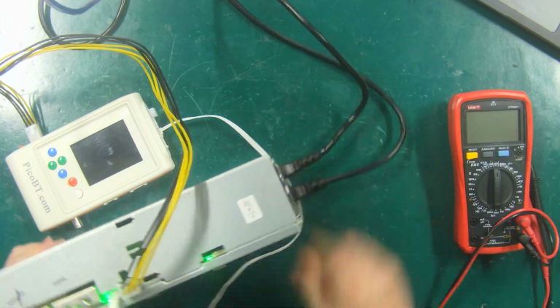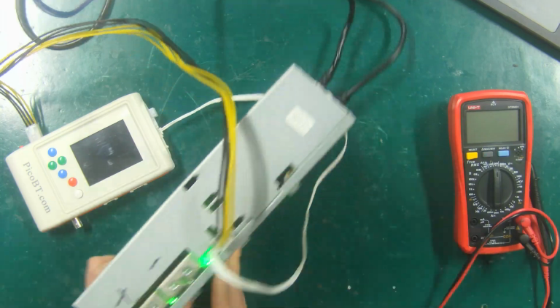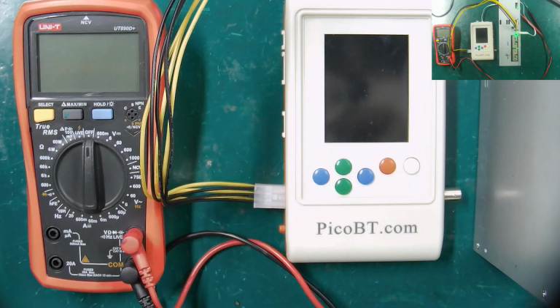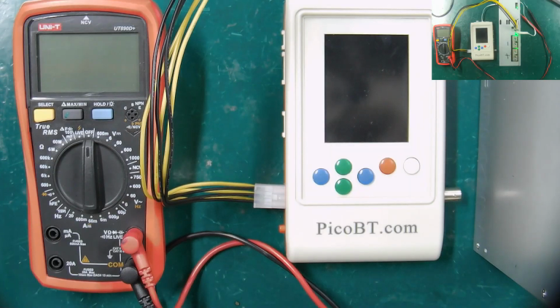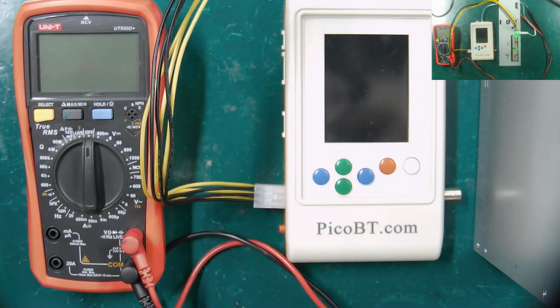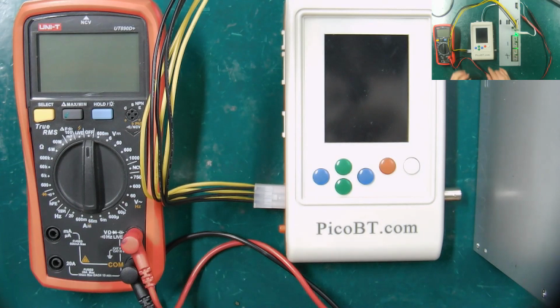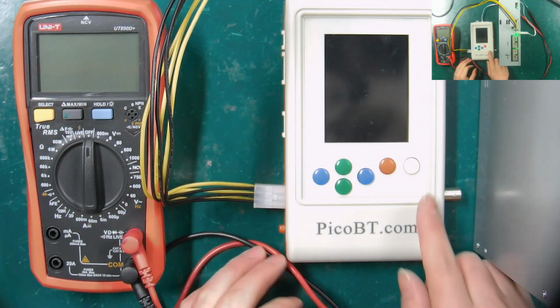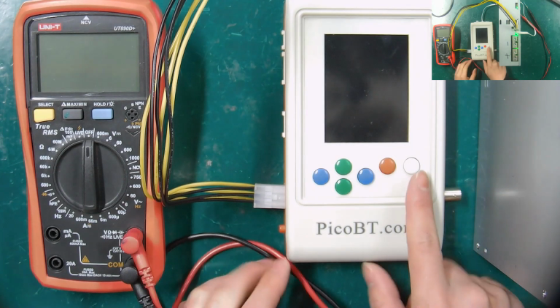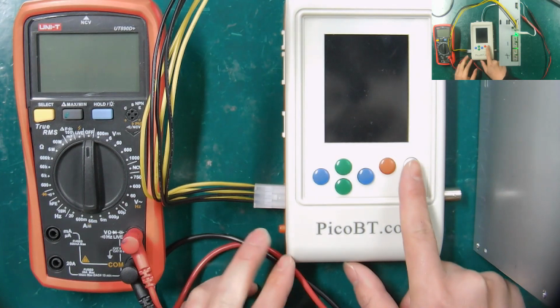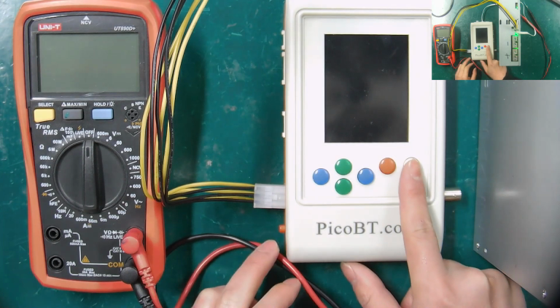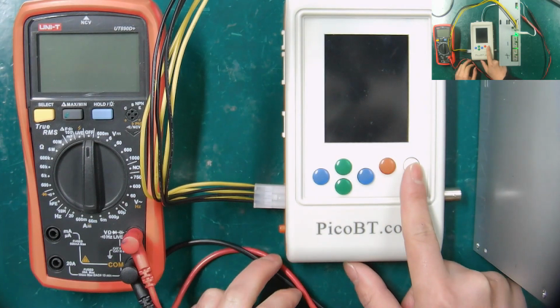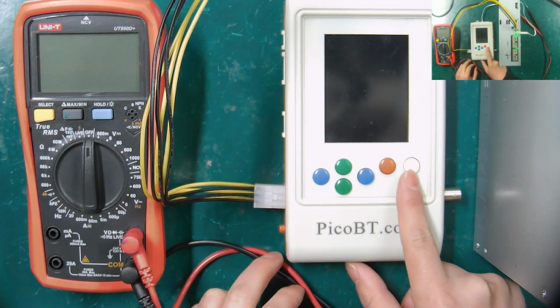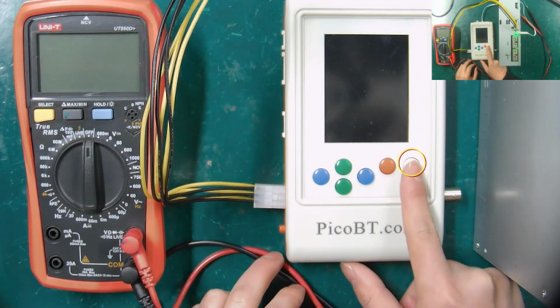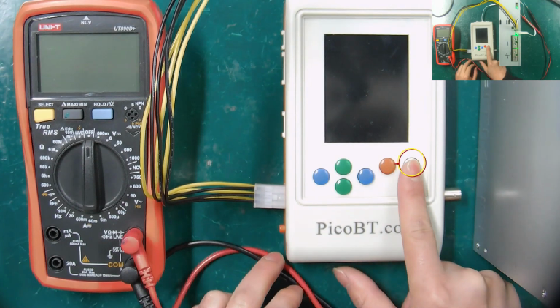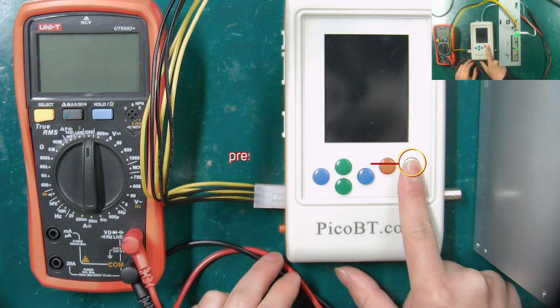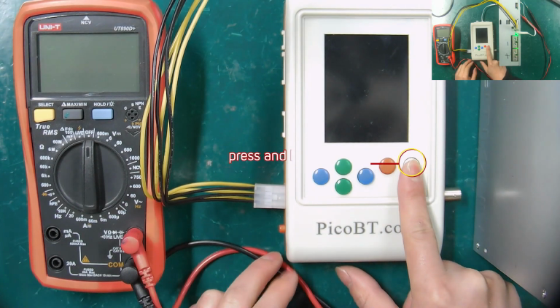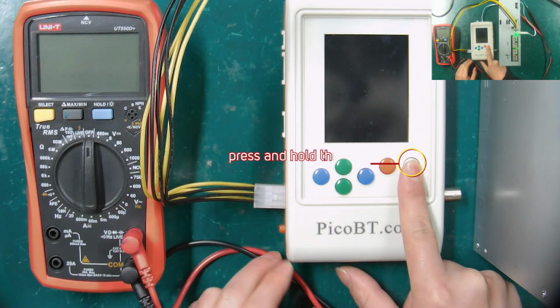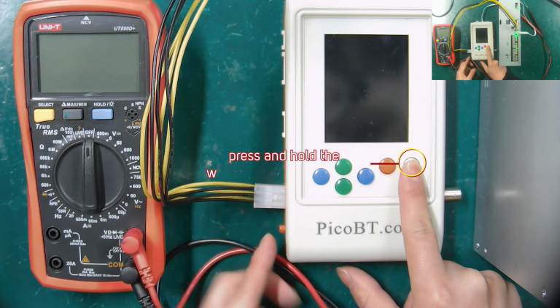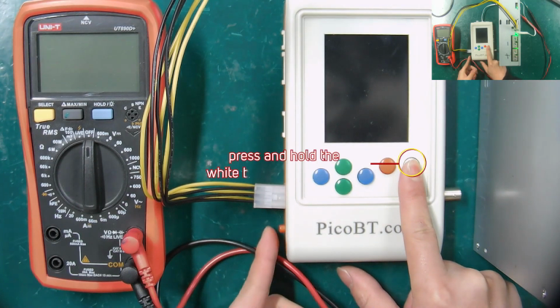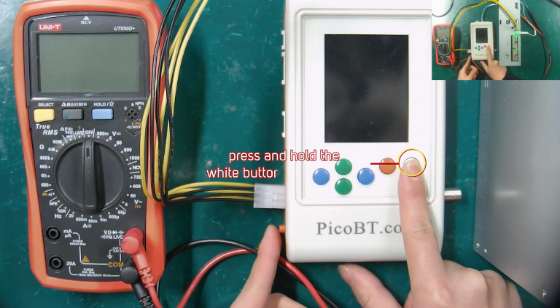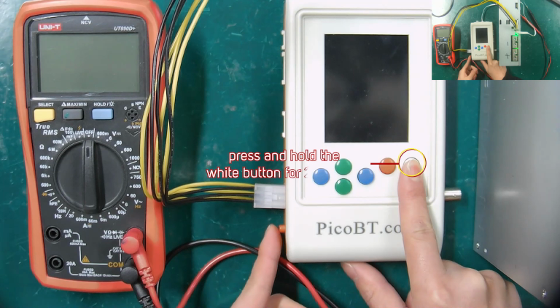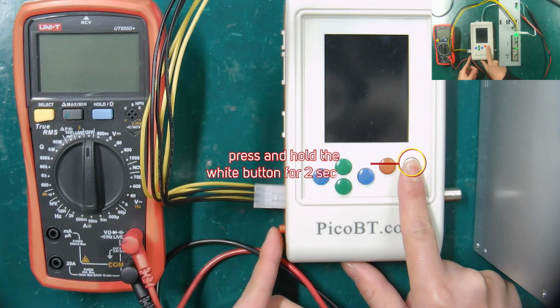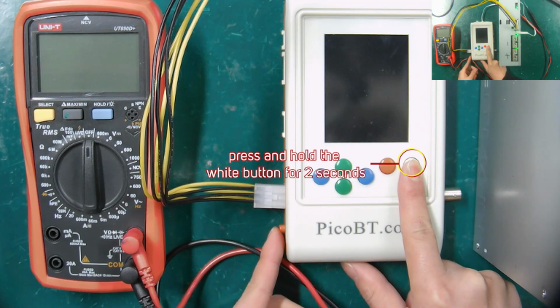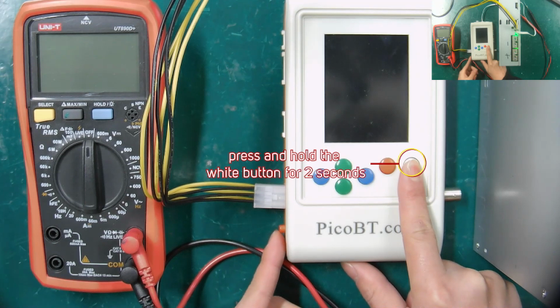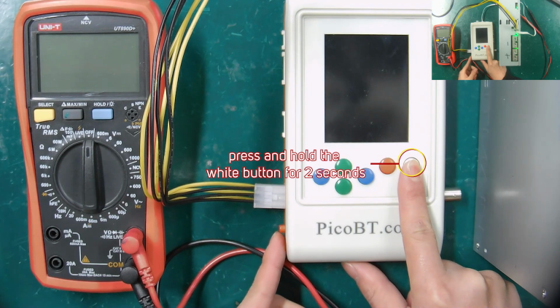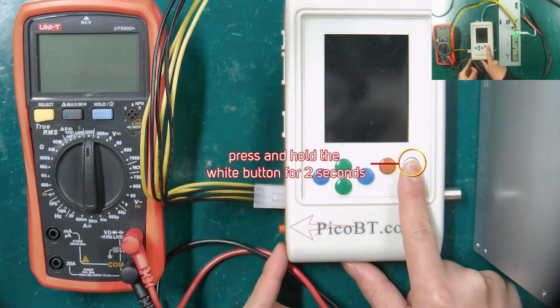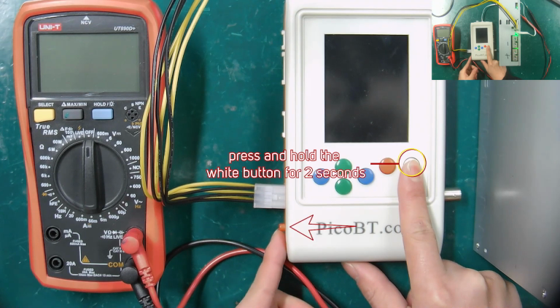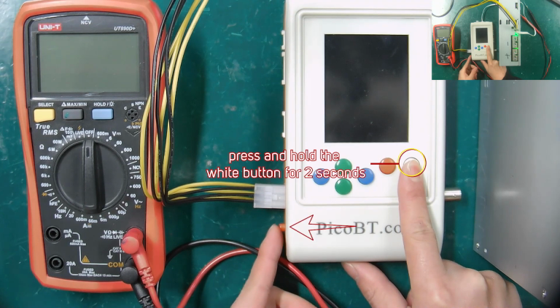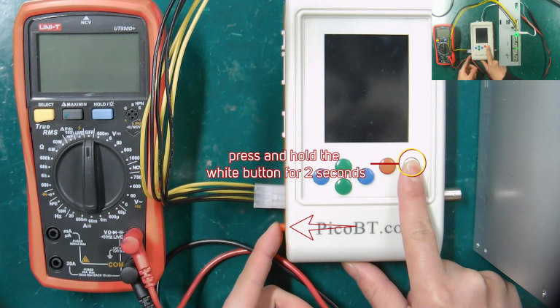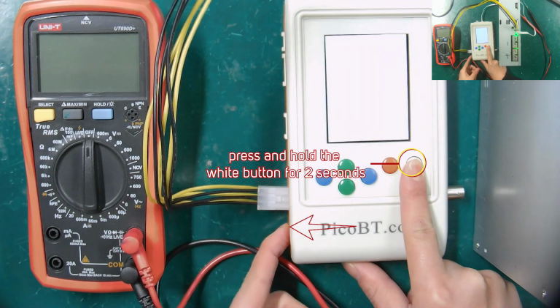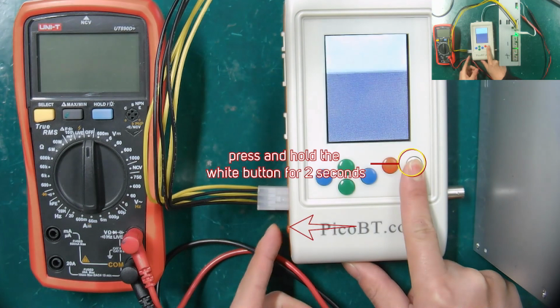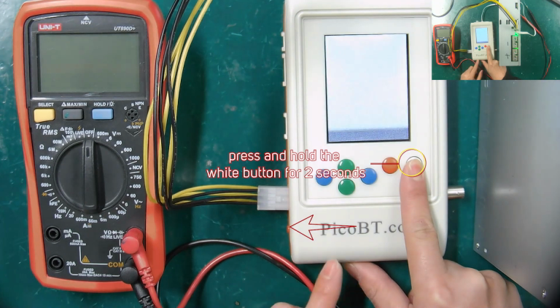To enter the PSU test mode, we need to press and hold the white button for 2 seconds, and then turn on the red switch.